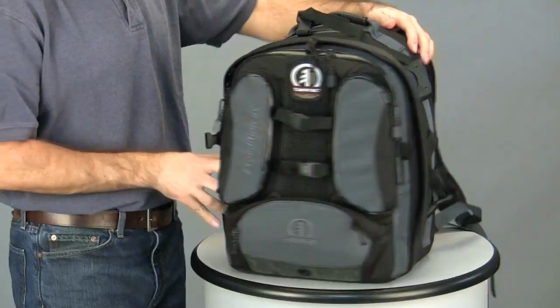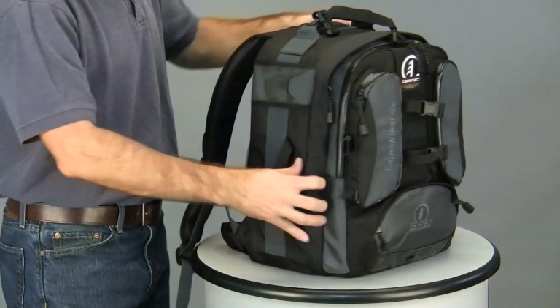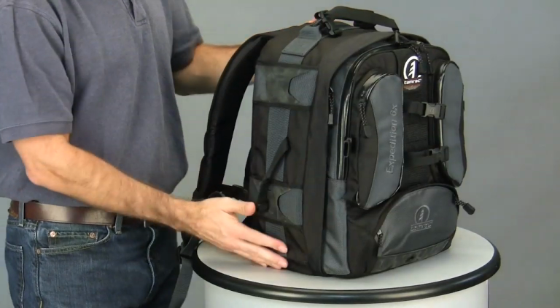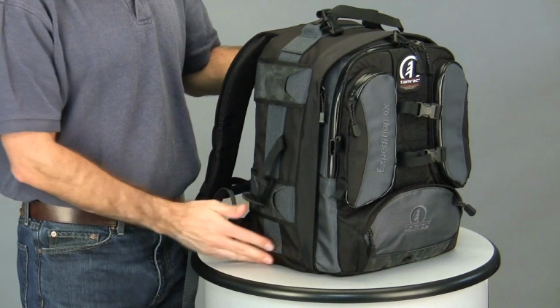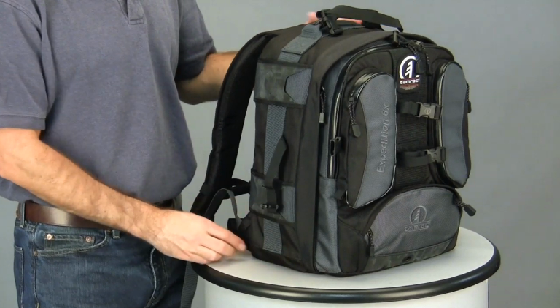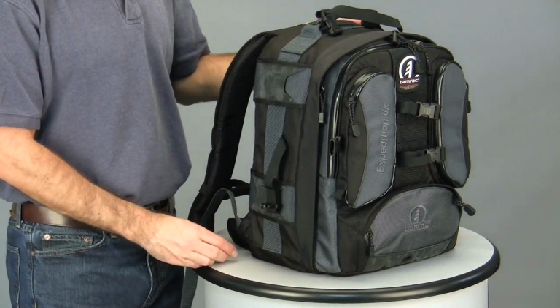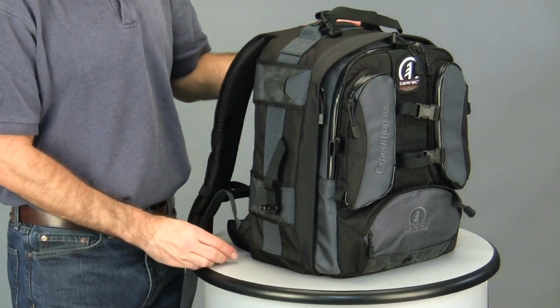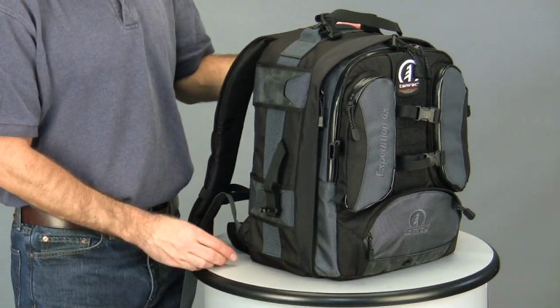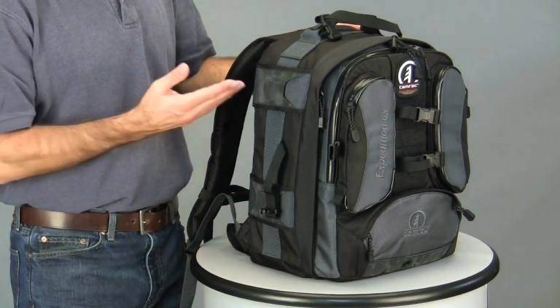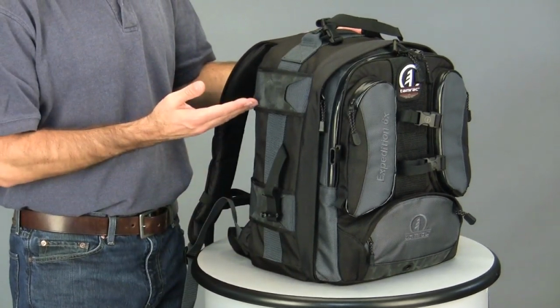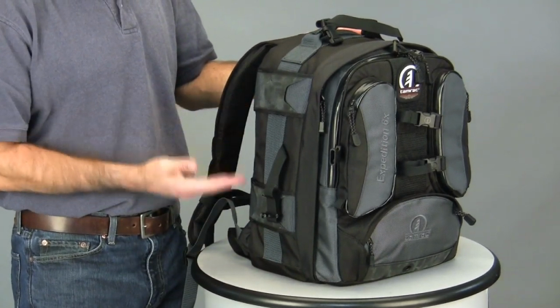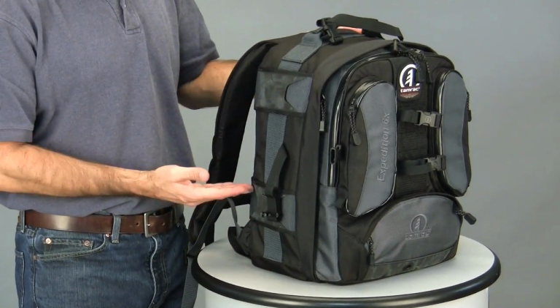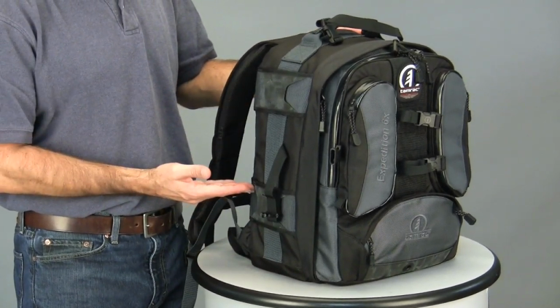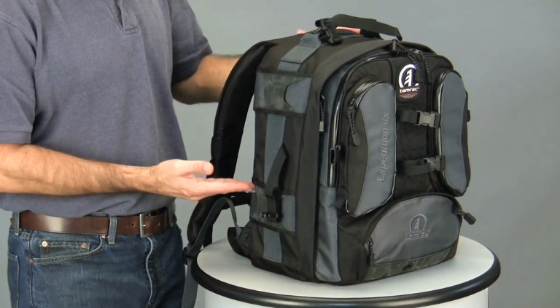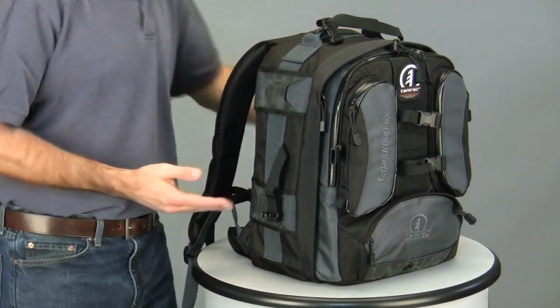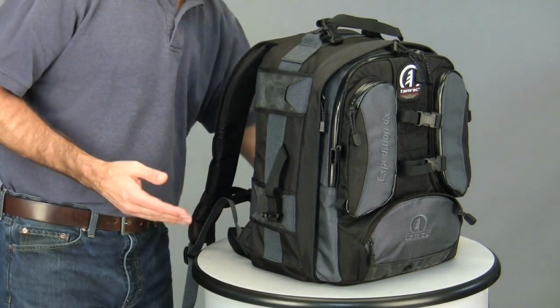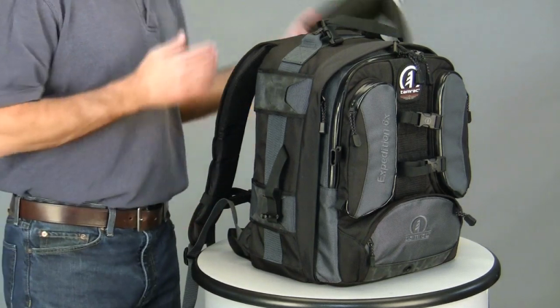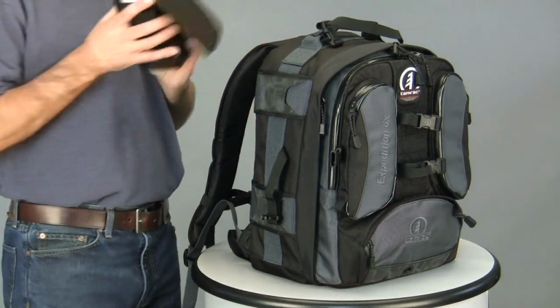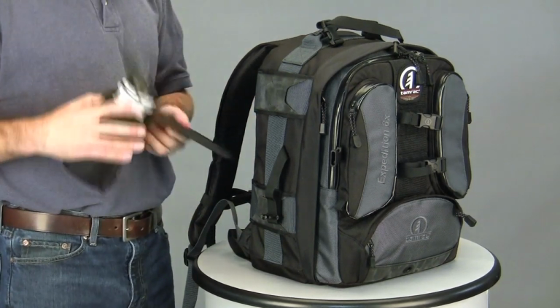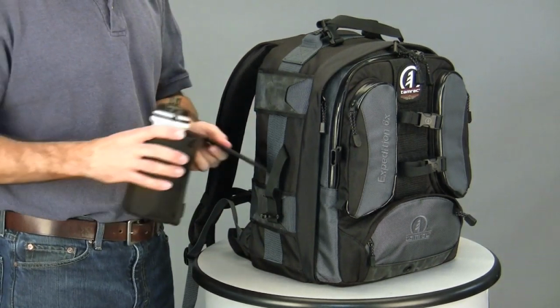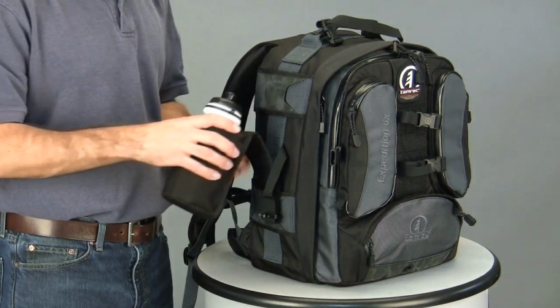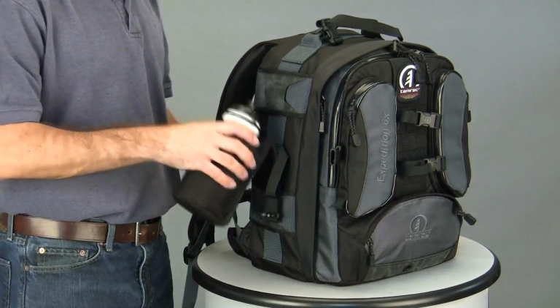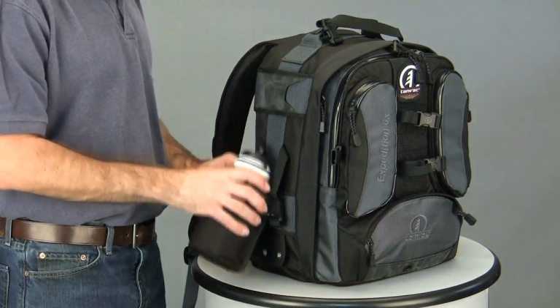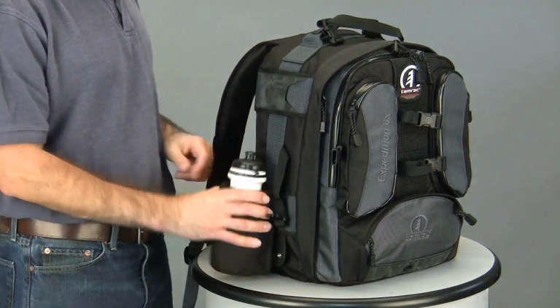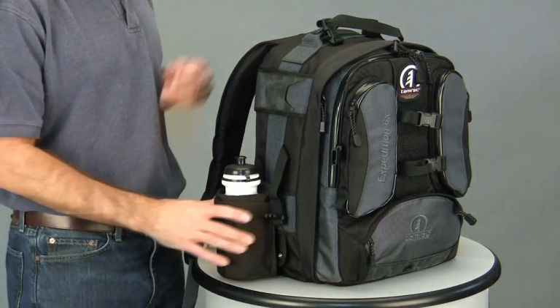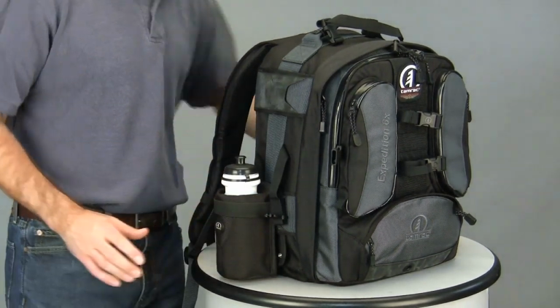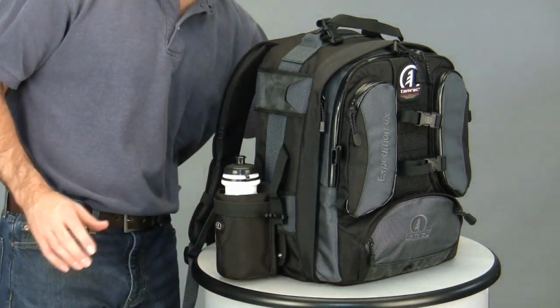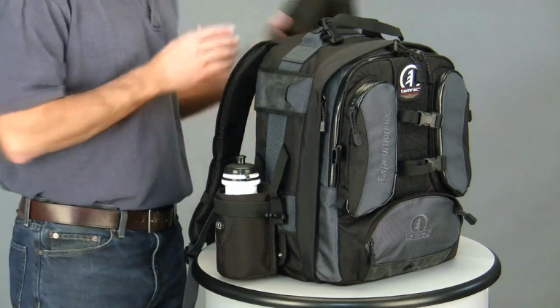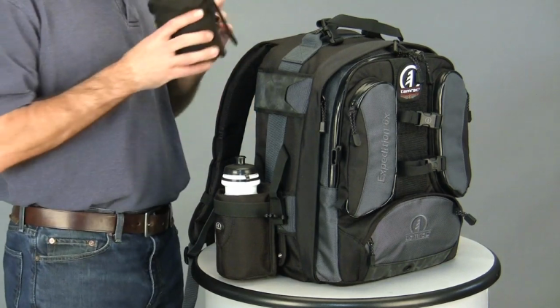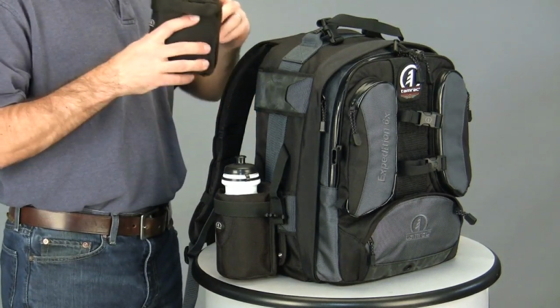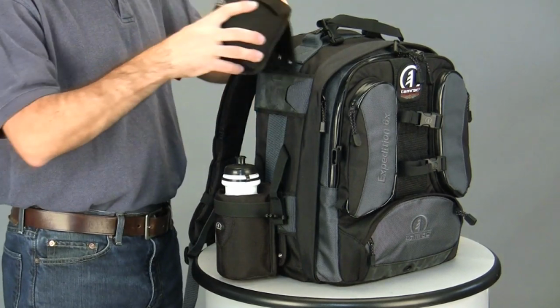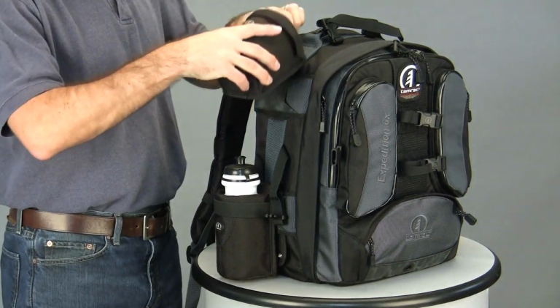The sides of the Expedition 6X have Tamrac's modular accessory system attachment slots. Depending on the needs of your photographic outing, modular accessories such as our MAS water bottle or MAS accessory pockets can be quickly and easily attached.